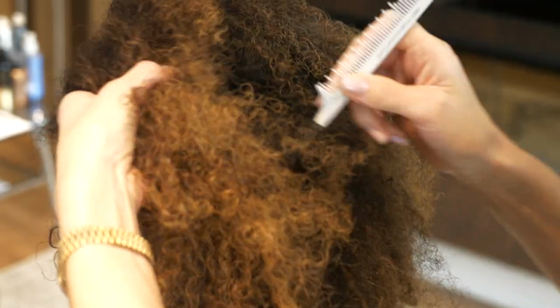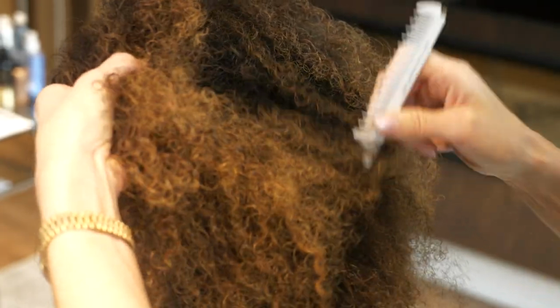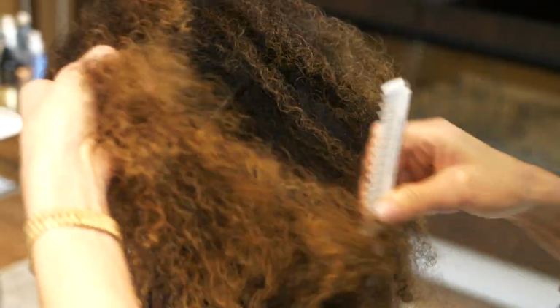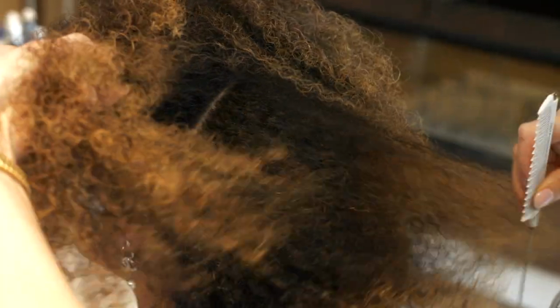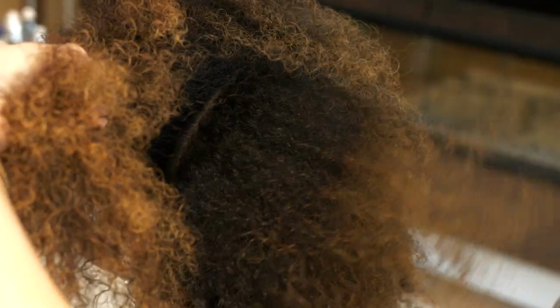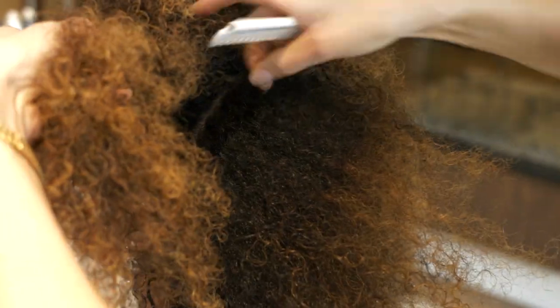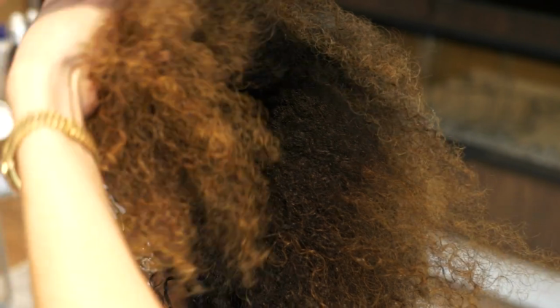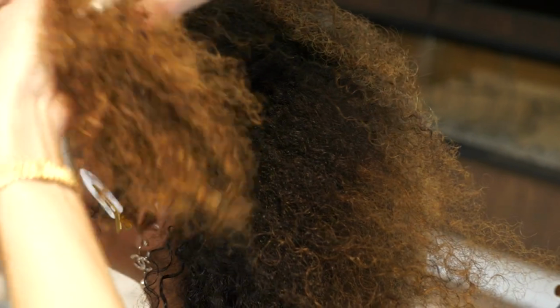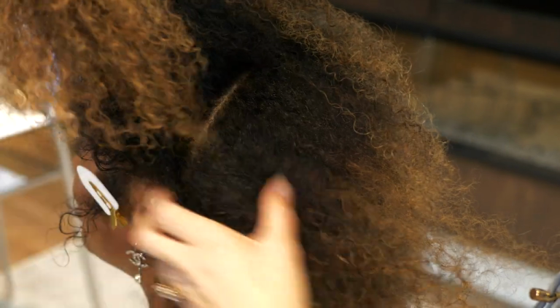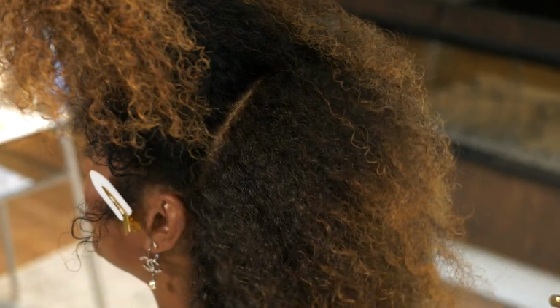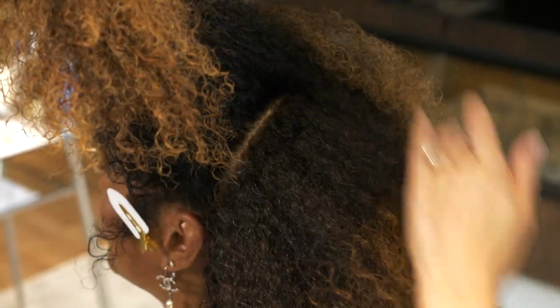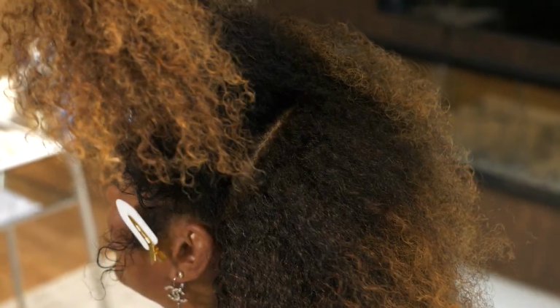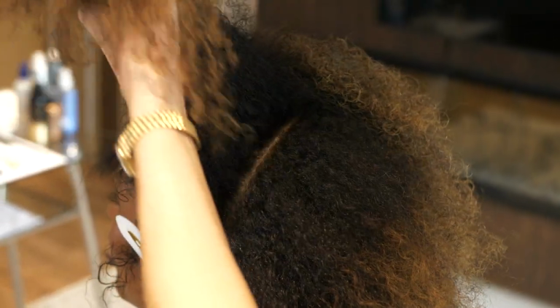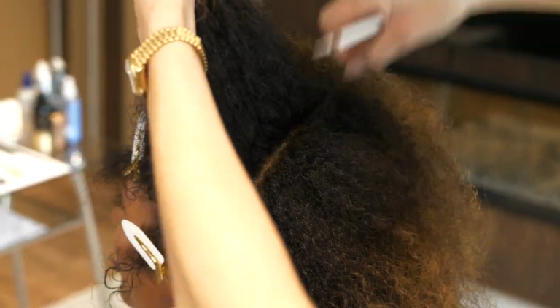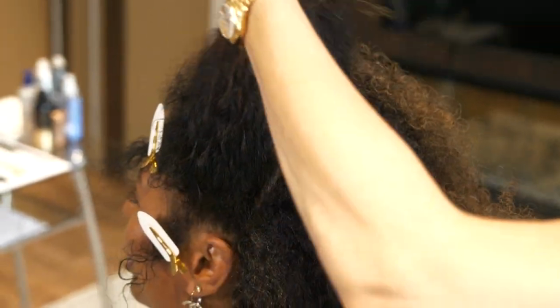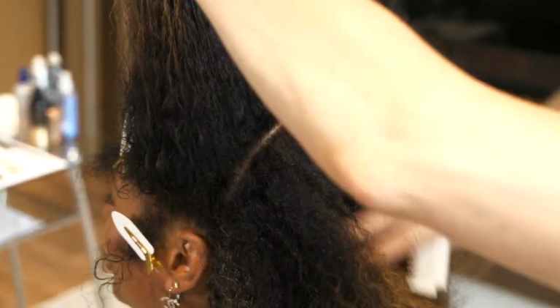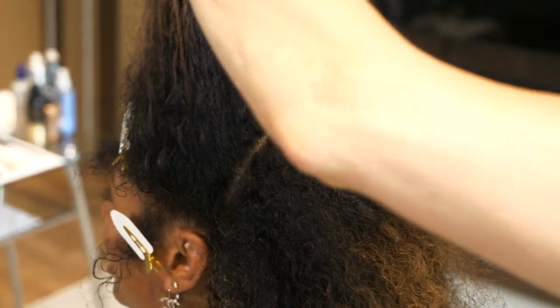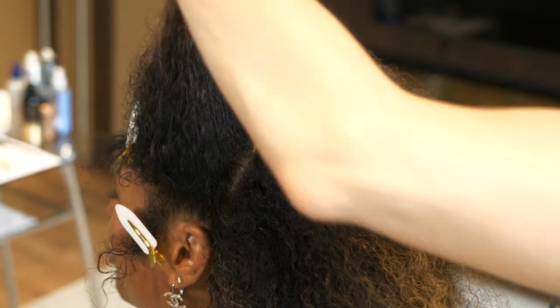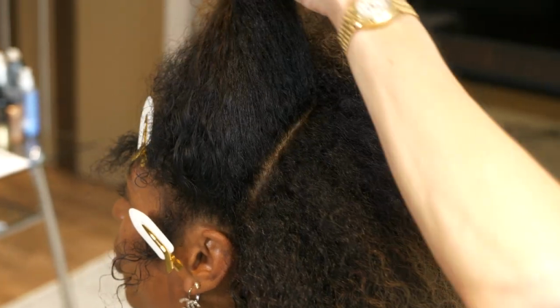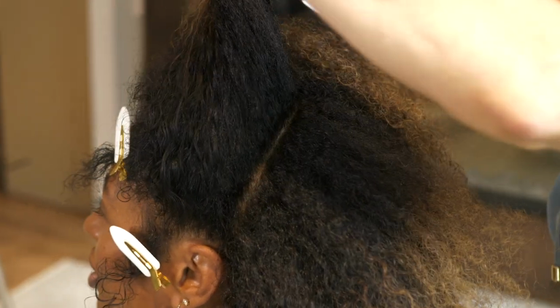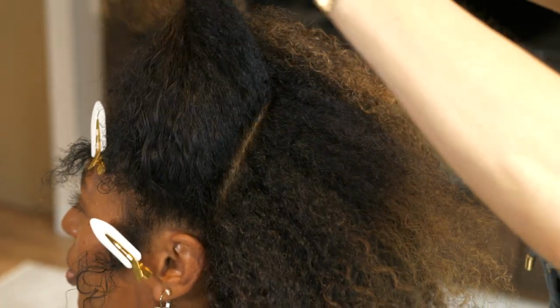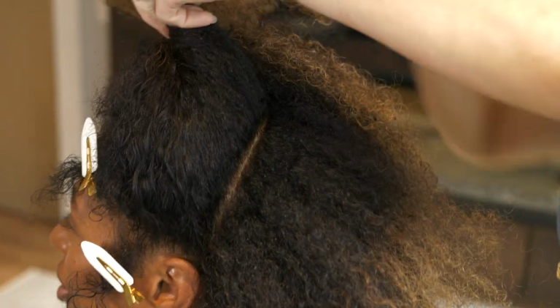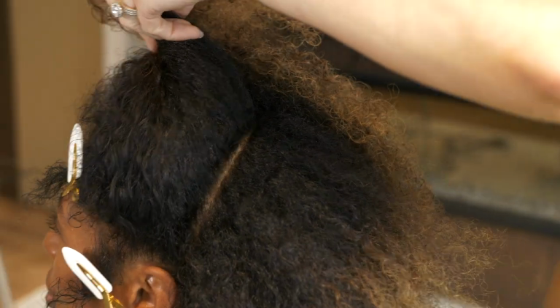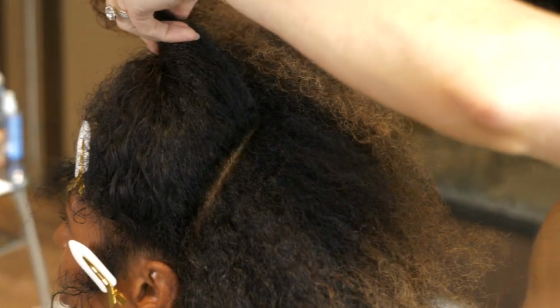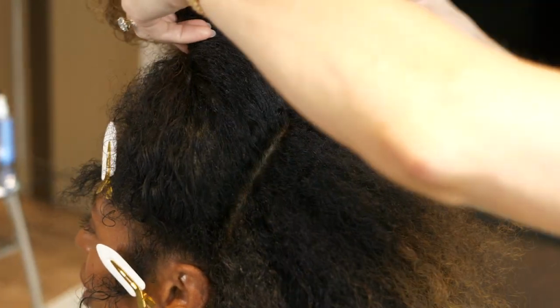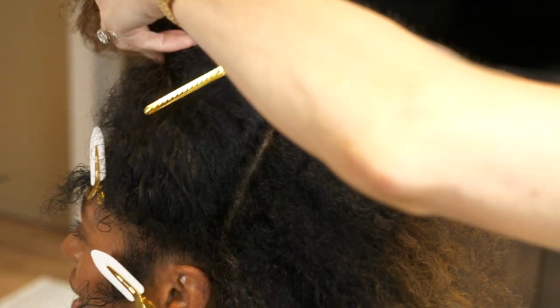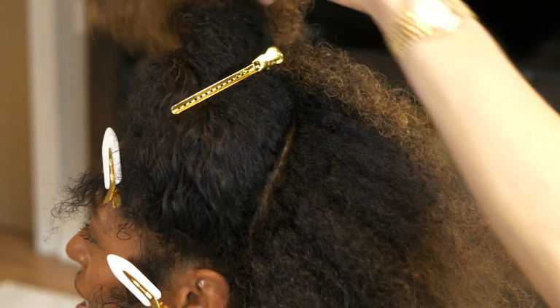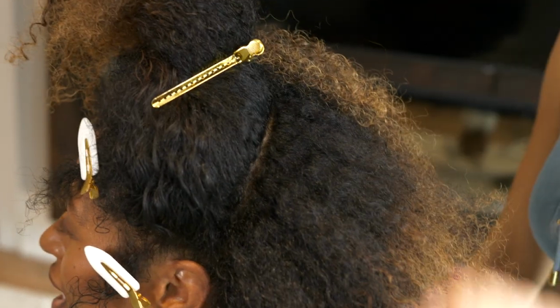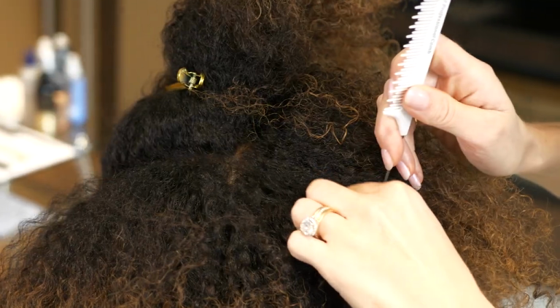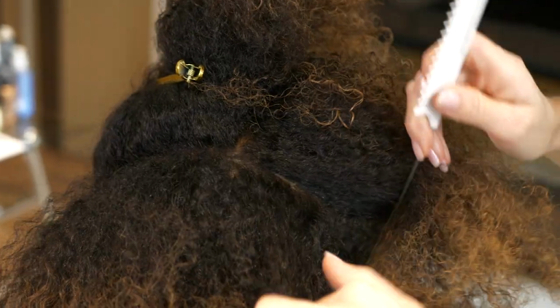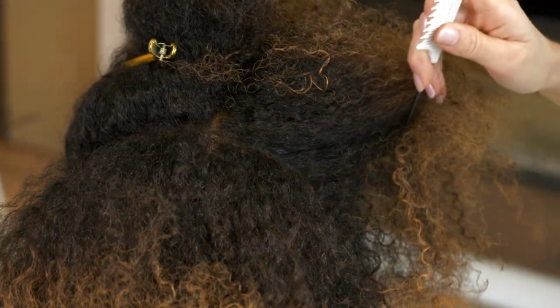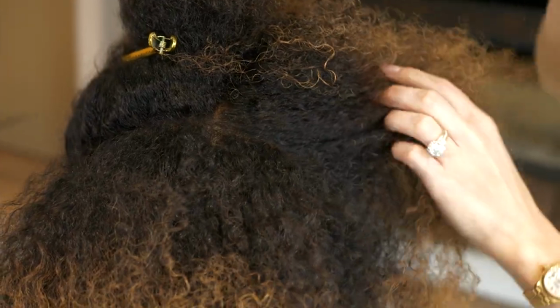I want to make sure that my ponytail looks nice and smooth, so to do this I actually need to change the texture of Yashana's hair. To make it easier I'm going to section her hair off at the top, then in the middle, and then also at the bottom.